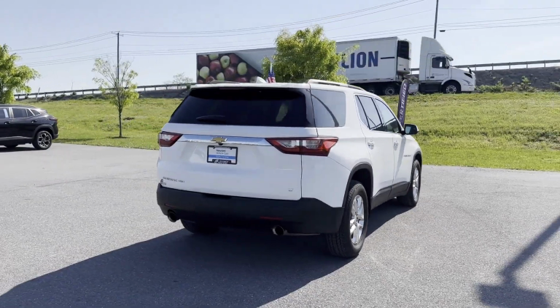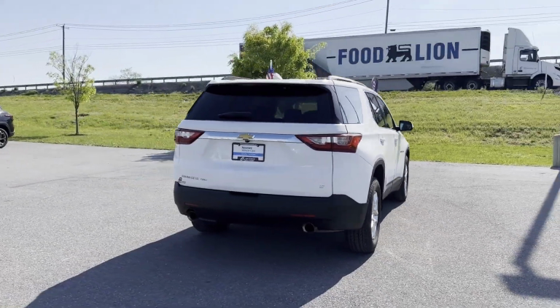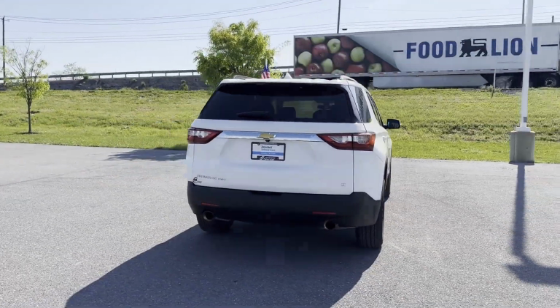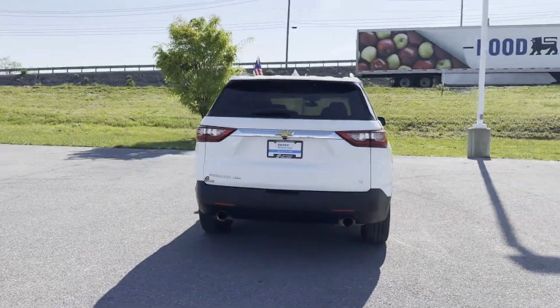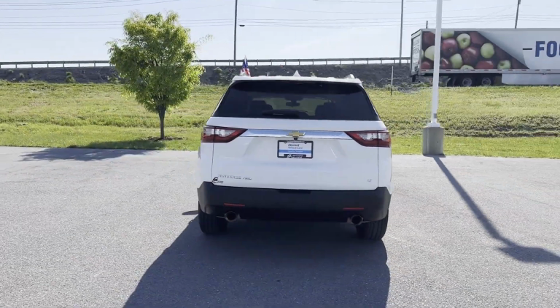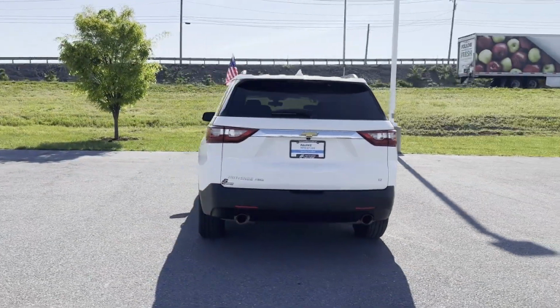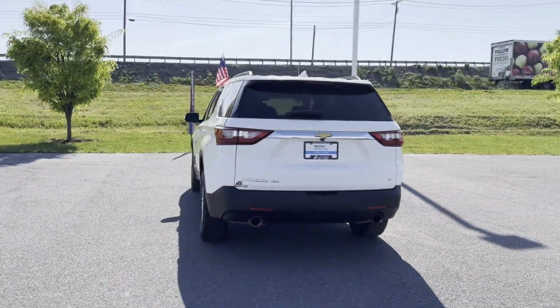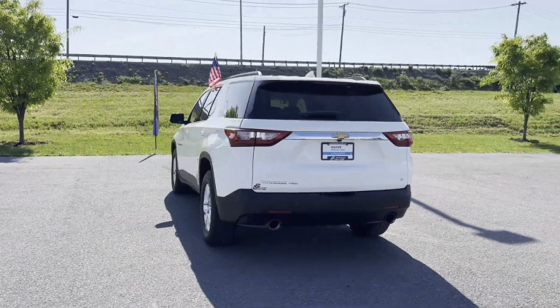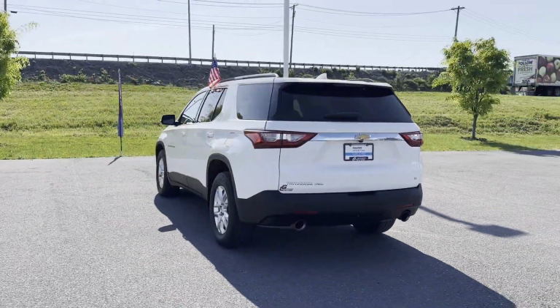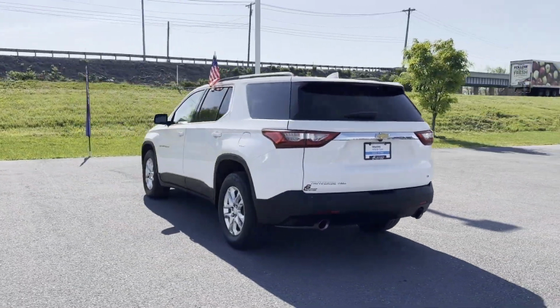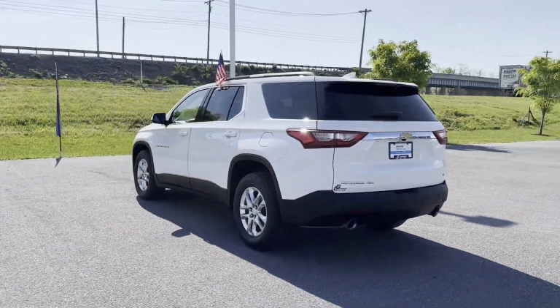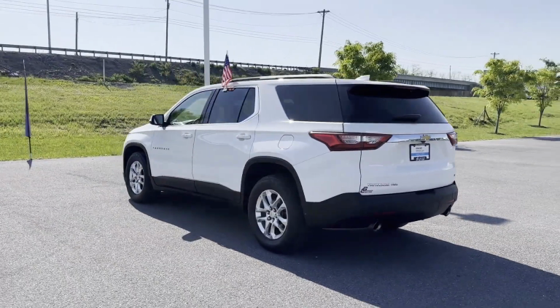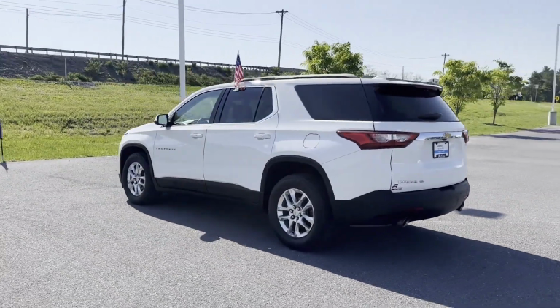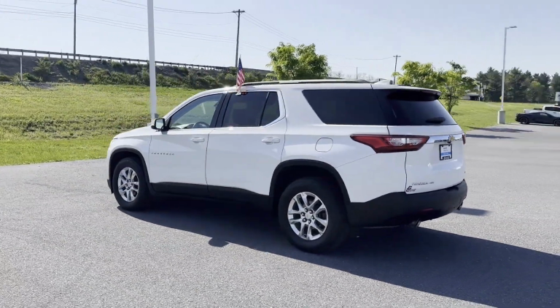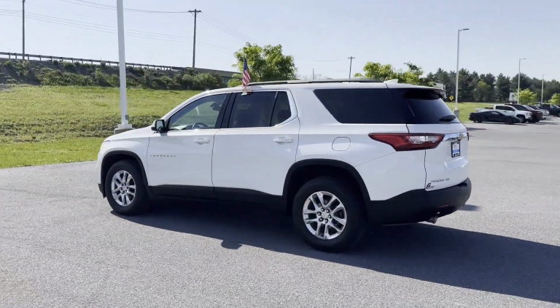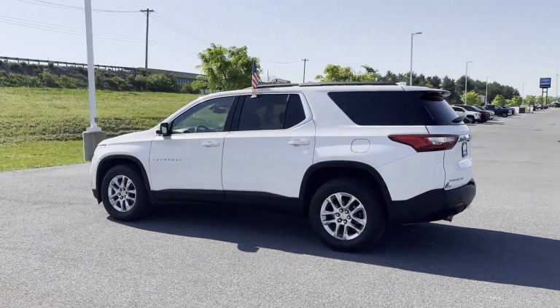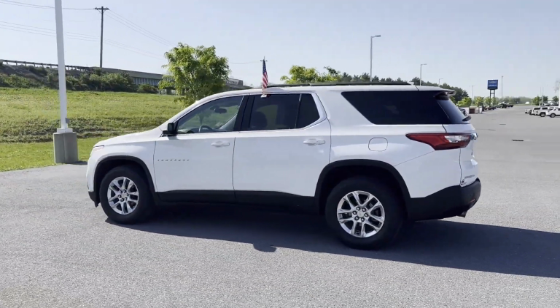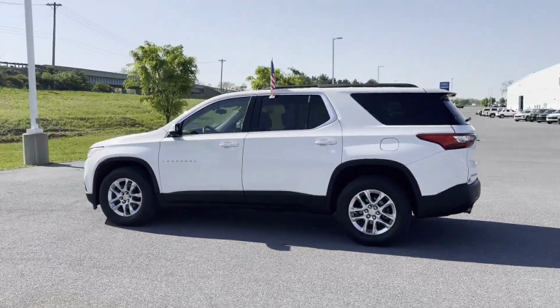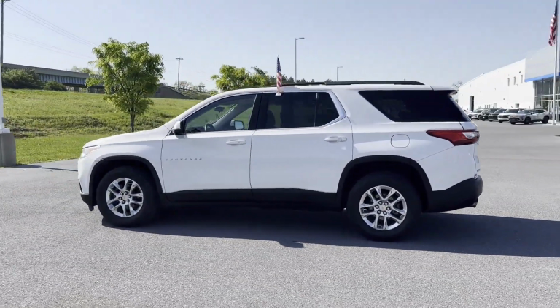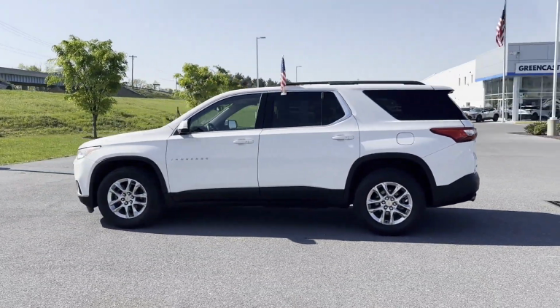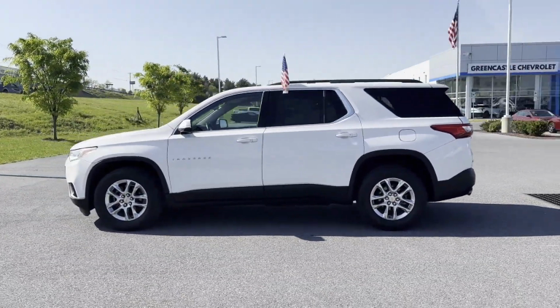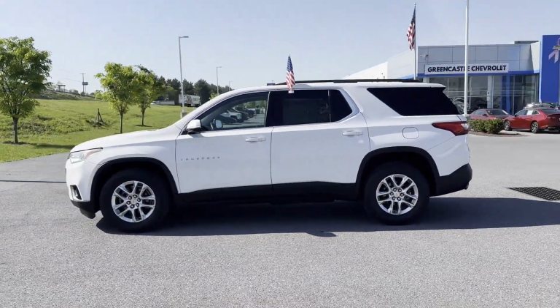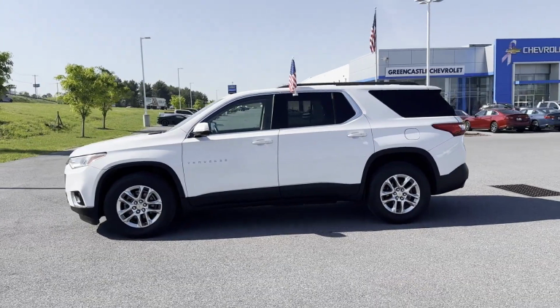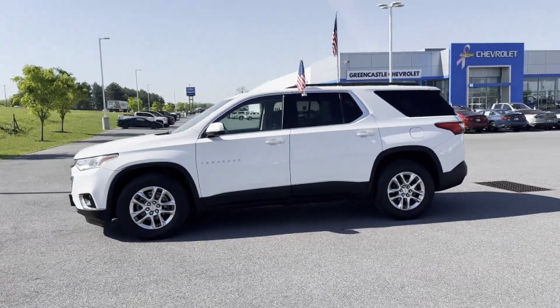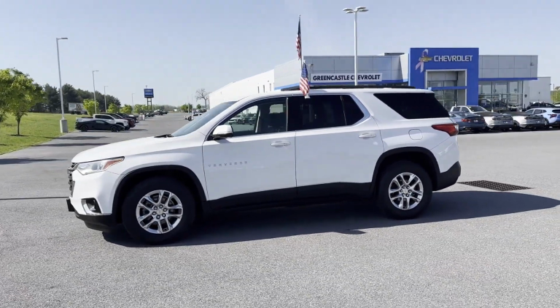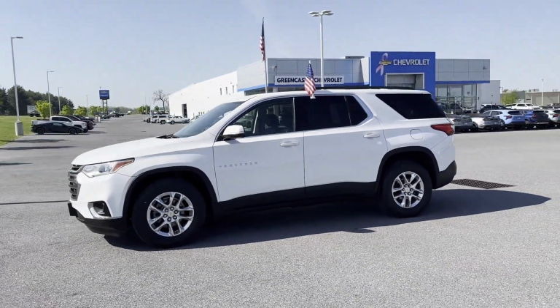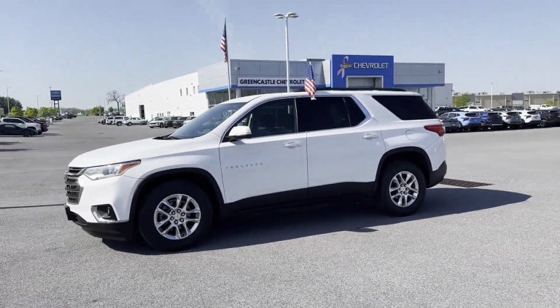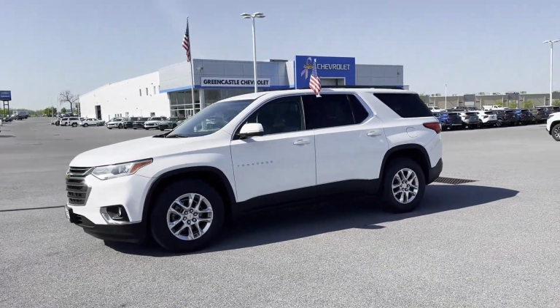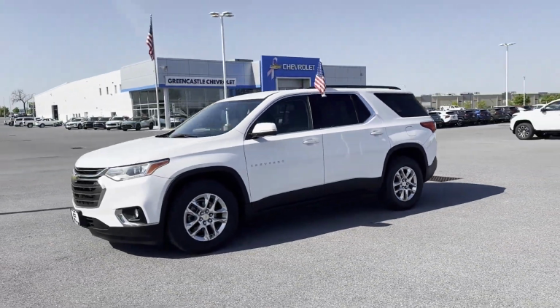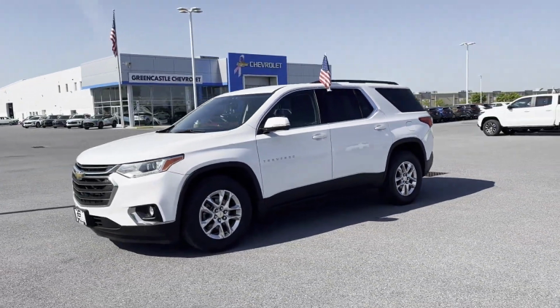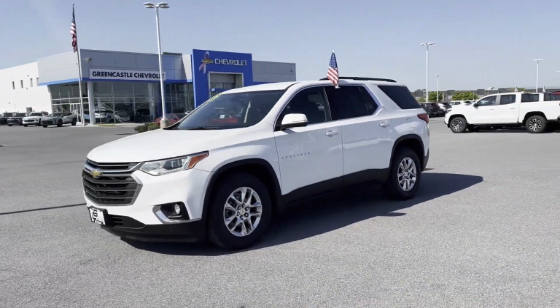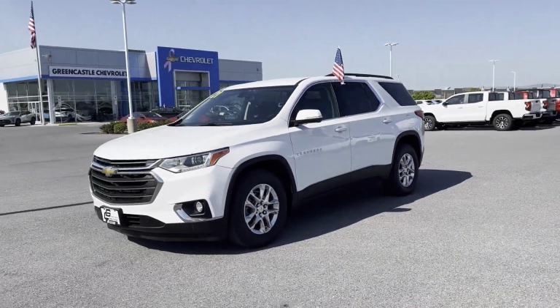You'll absolutely love all of the included premium features such as cross traffic alert, side view mirrors with turn signals, Wi-Fi hotspot, satellite radio, multi-zone air conditioning, and blind spot monitor.